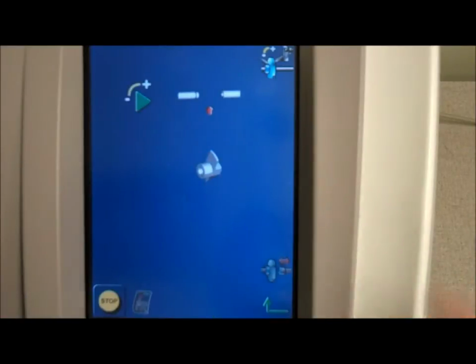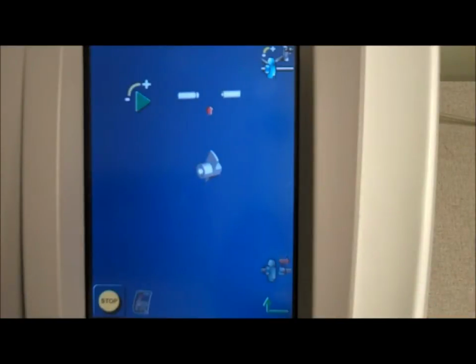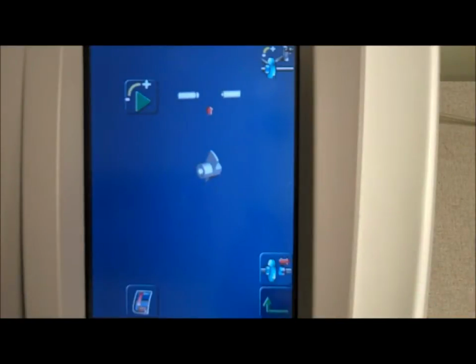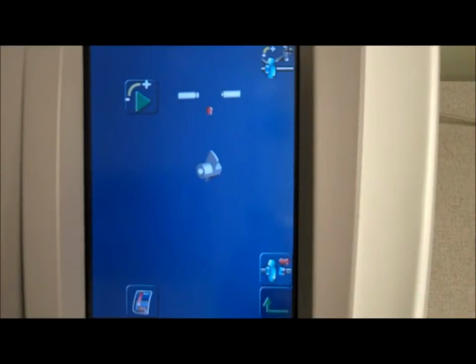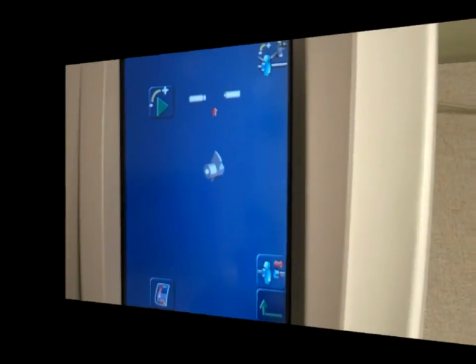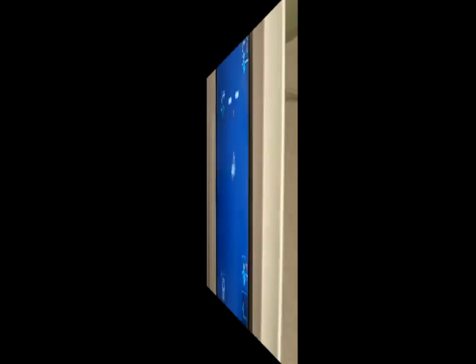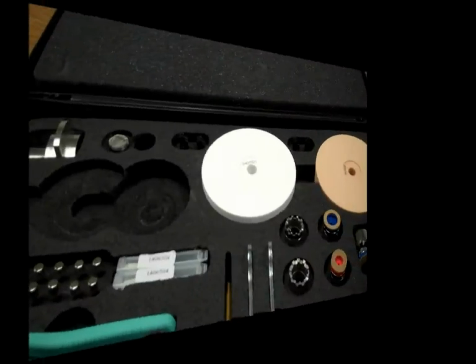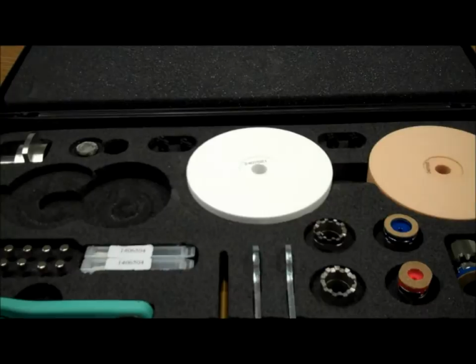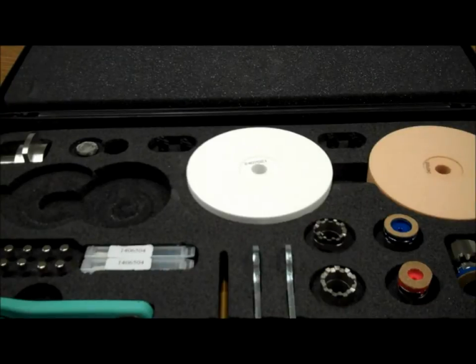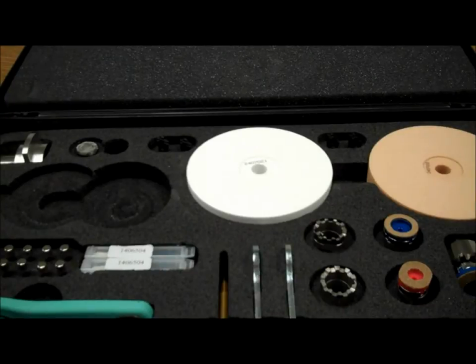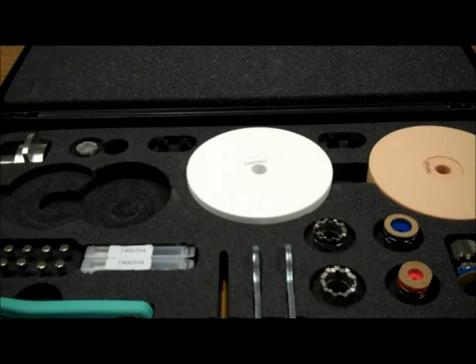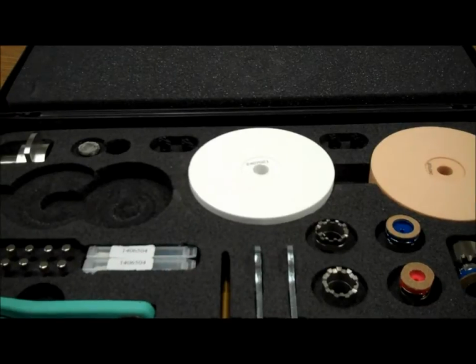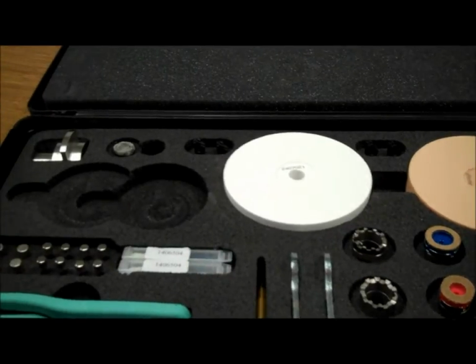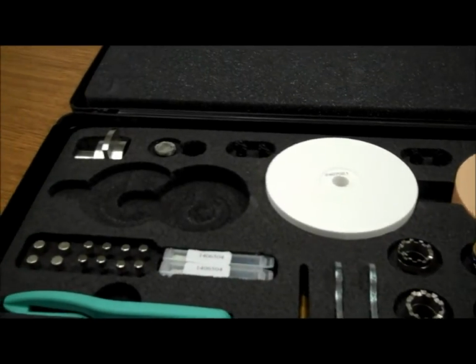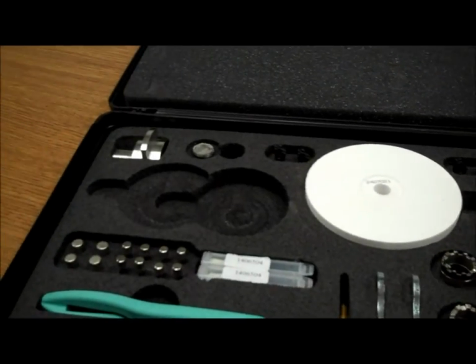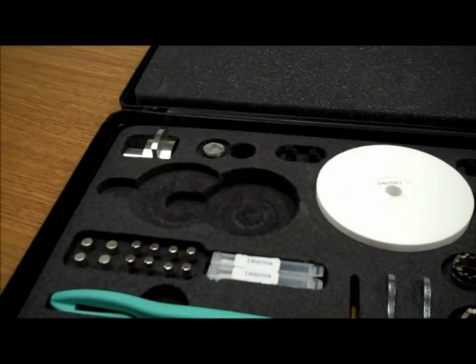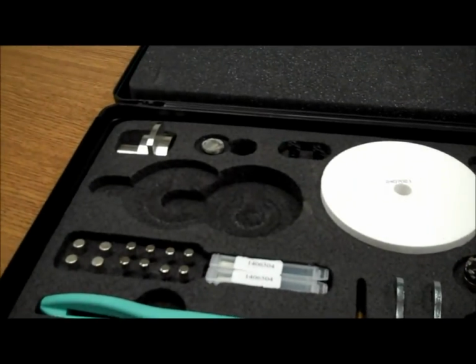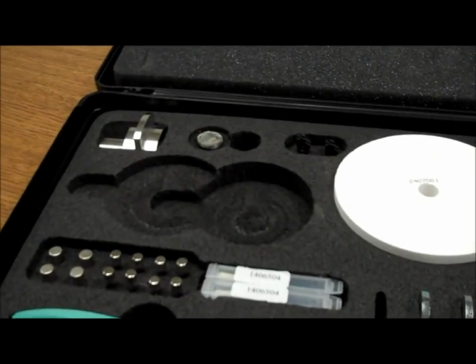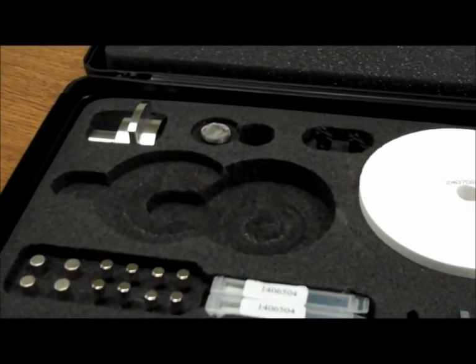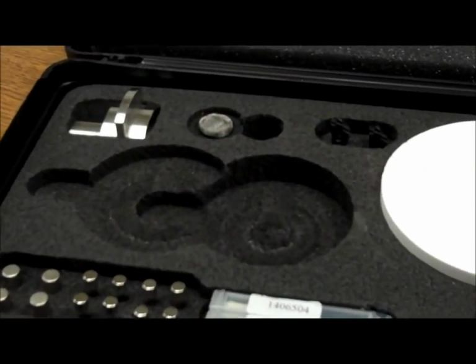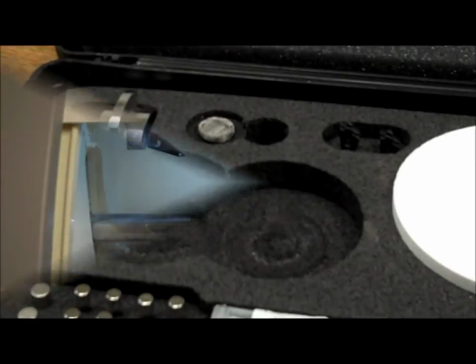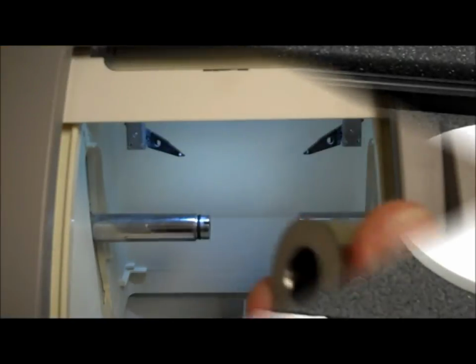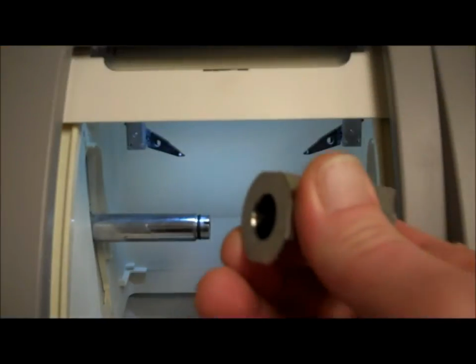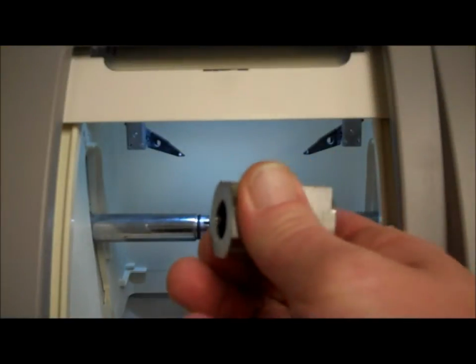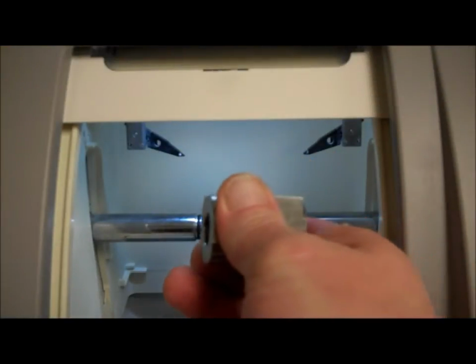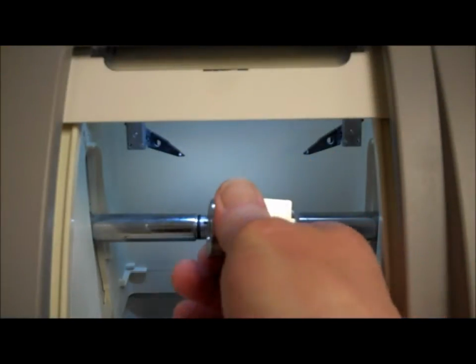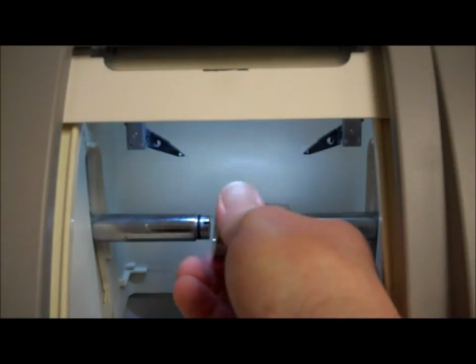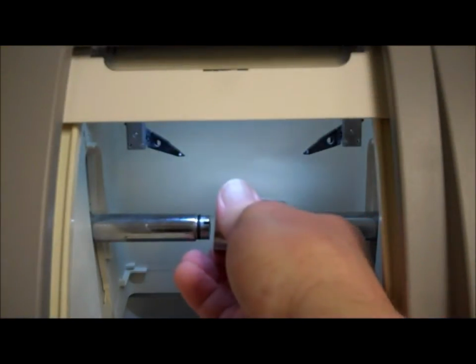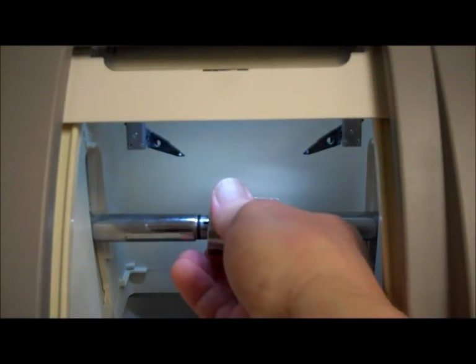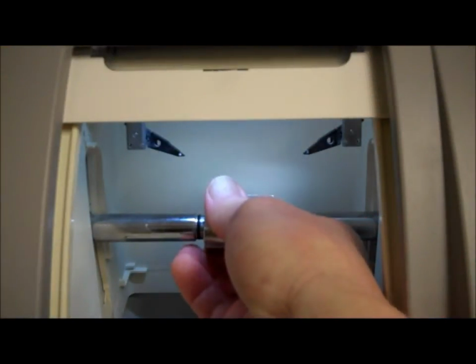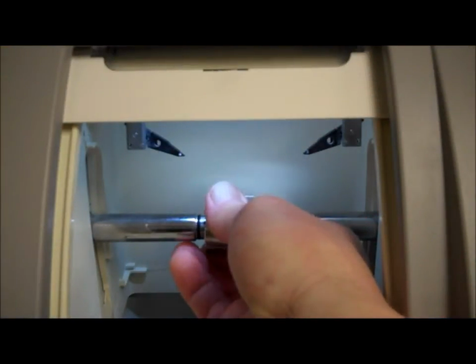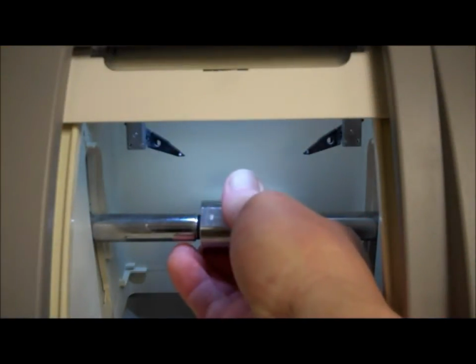At this point, you will need the calibration tool, located in the top left-hand corner of your accessories kit. Carefully remove the tool and firmly place the calibration tool on the left-hand side of the clamping shaft.